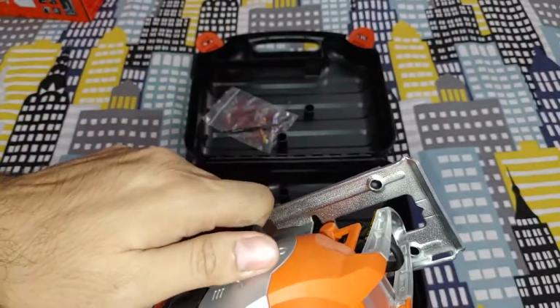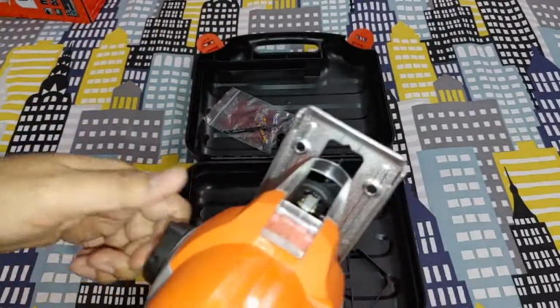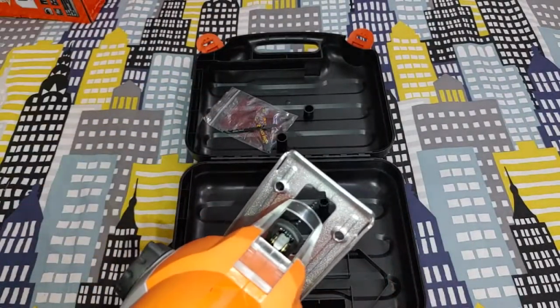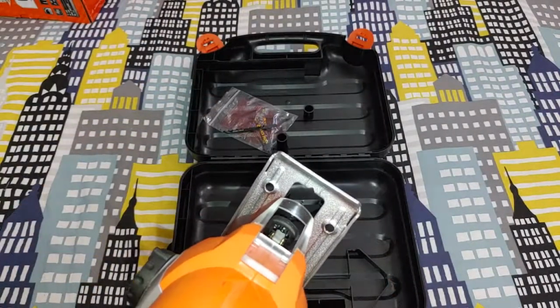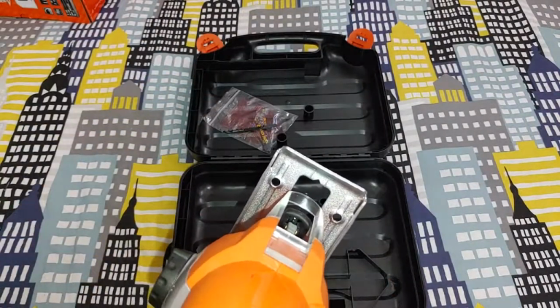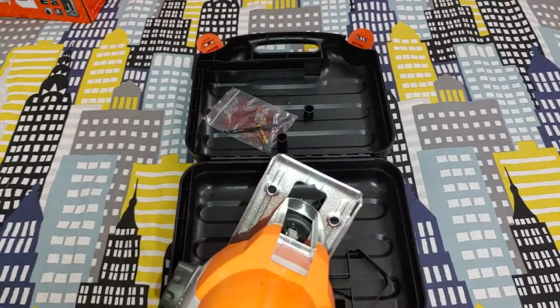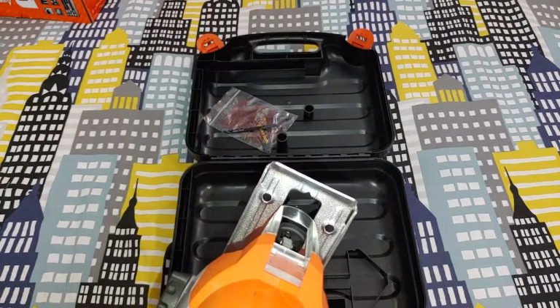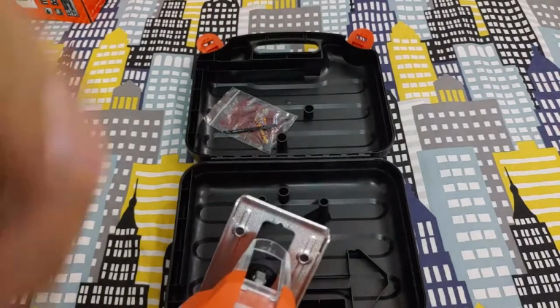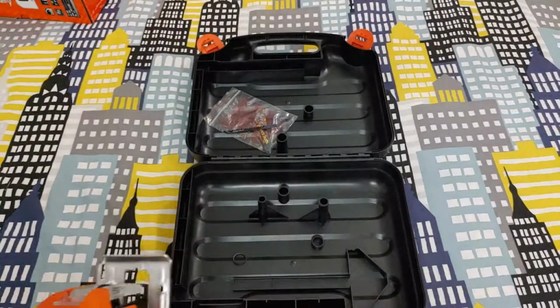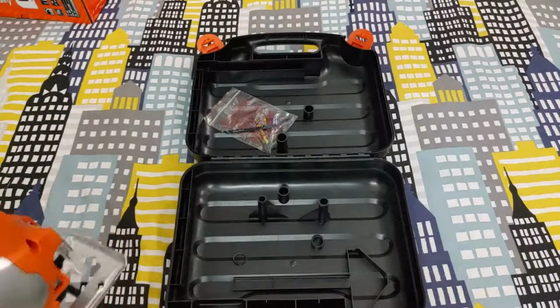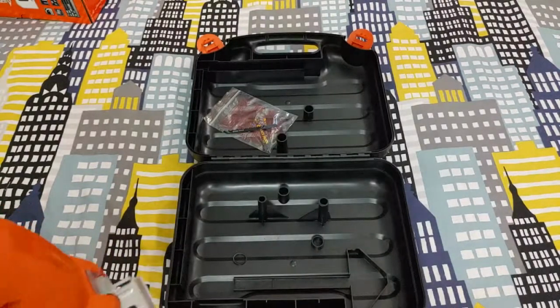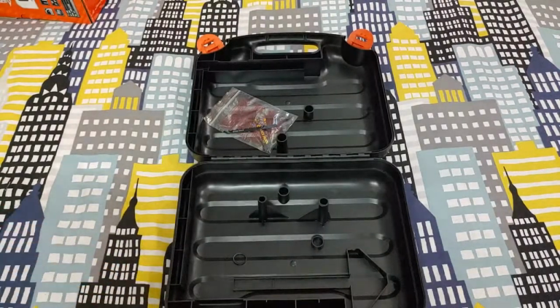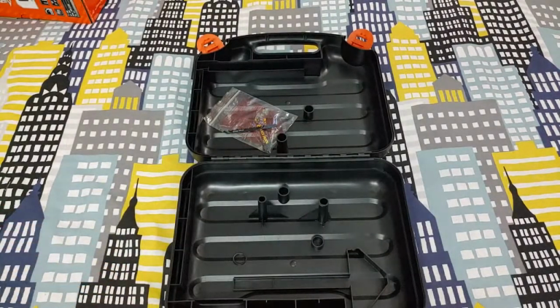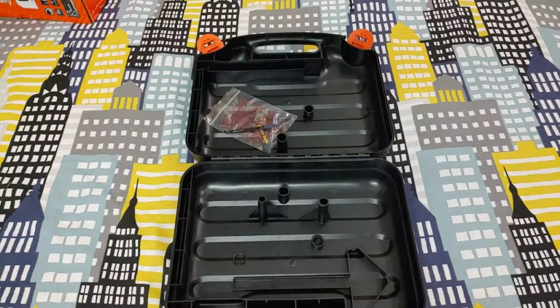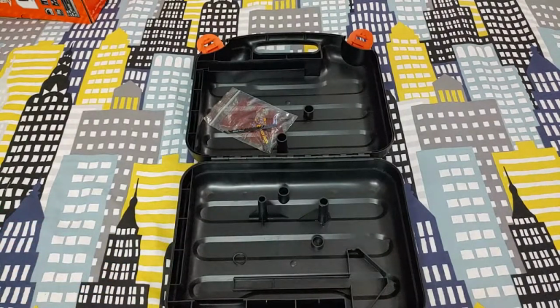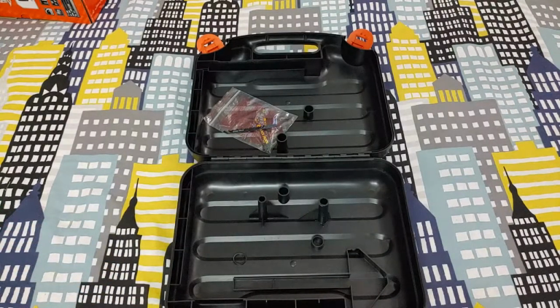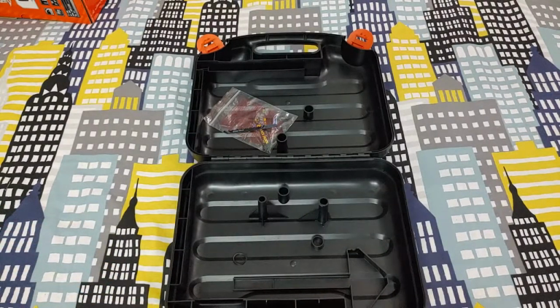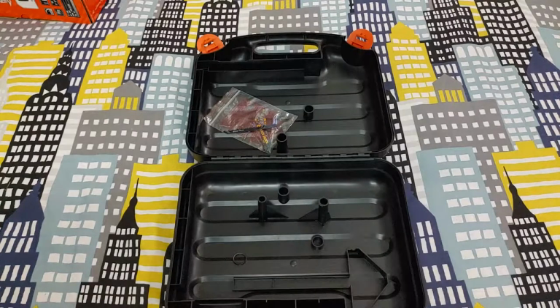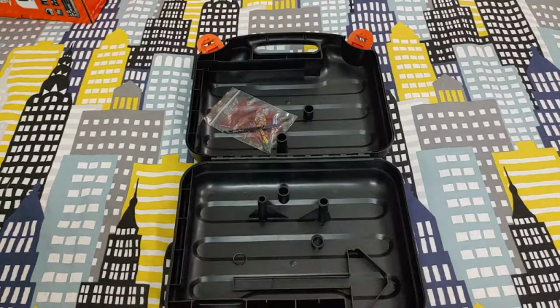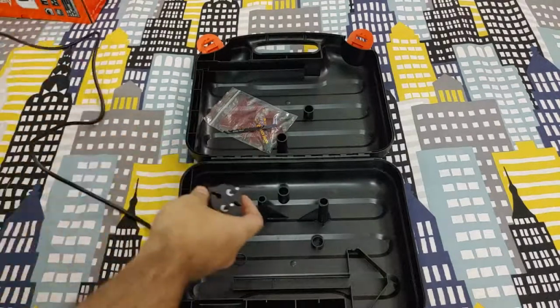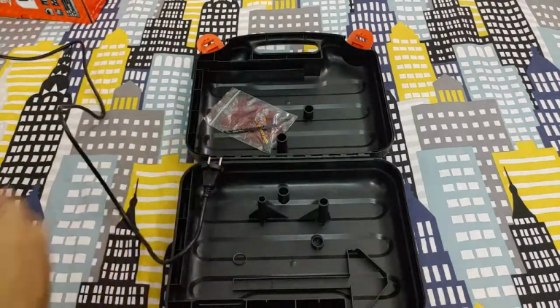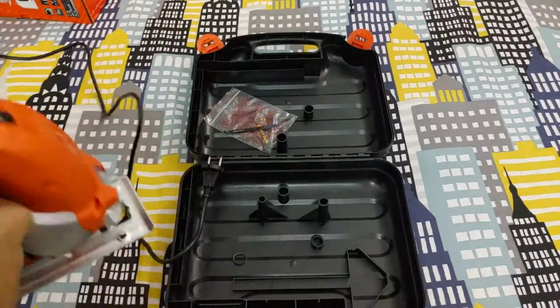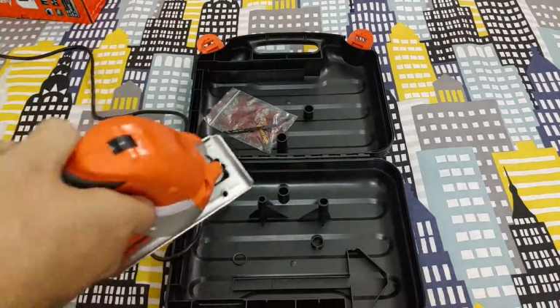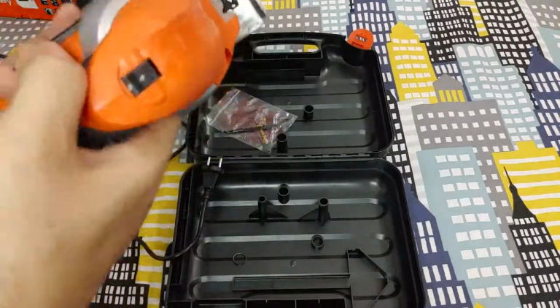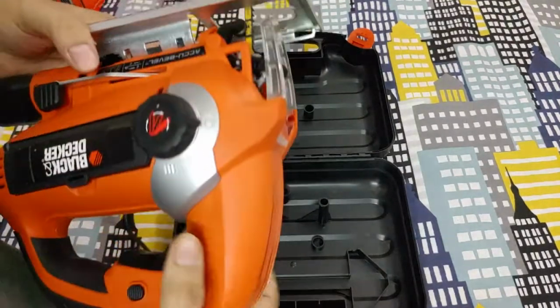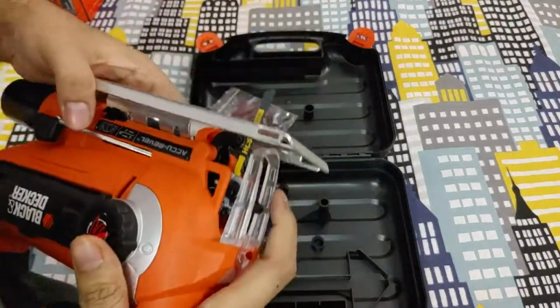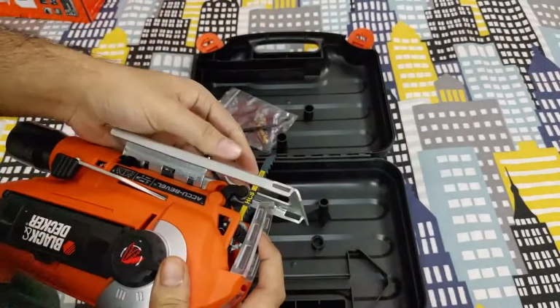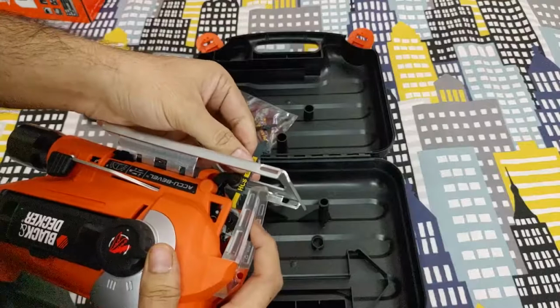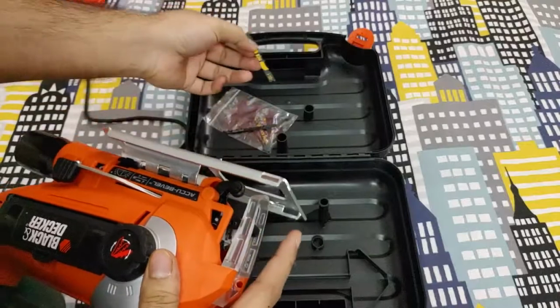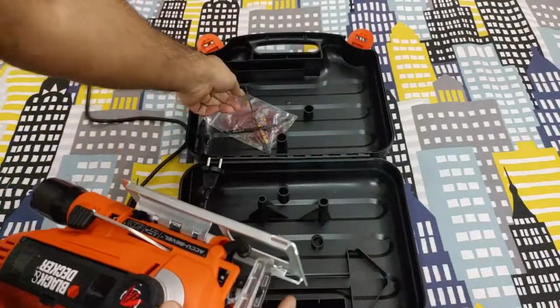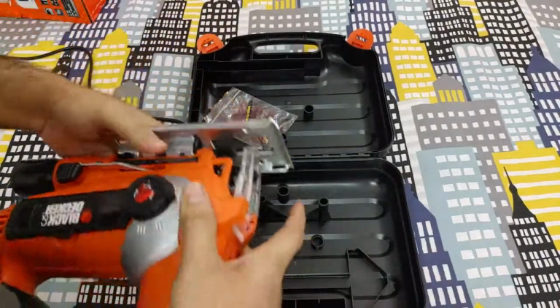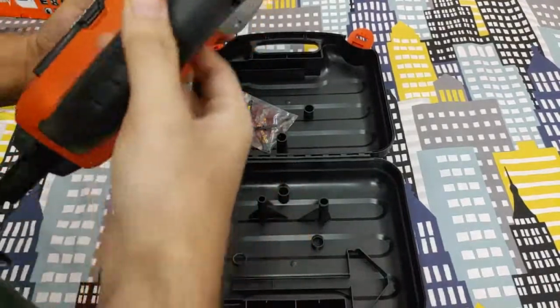So this was just a quick unboxing and overview of the gadget. Hope you guys liked my video. If you have any suggestions, leave them in the comments and subscribe to my channel. Thanks!